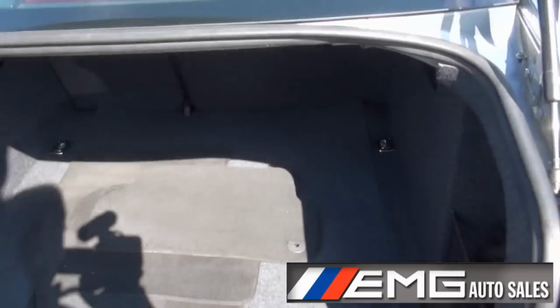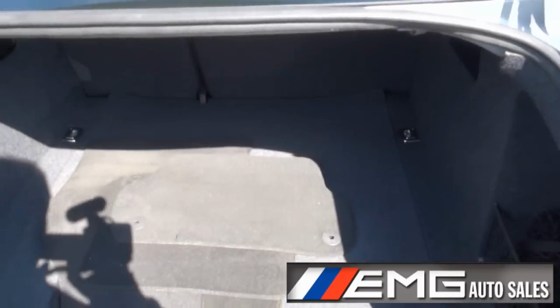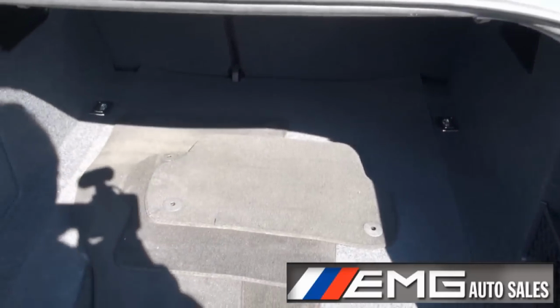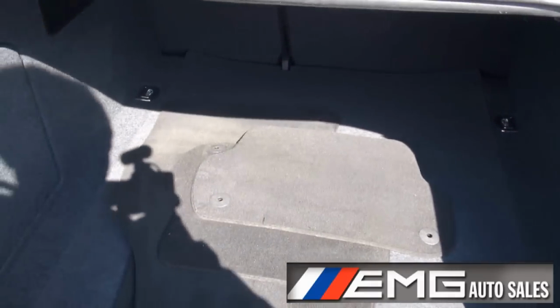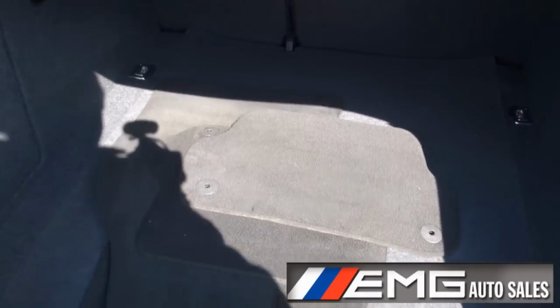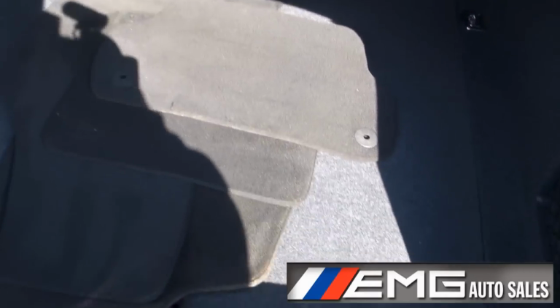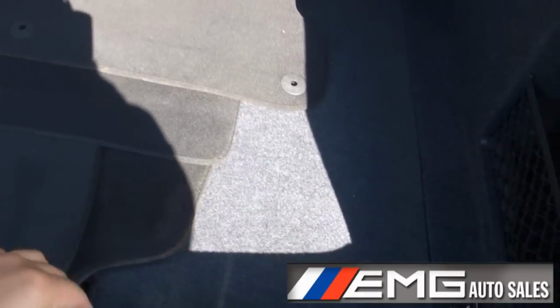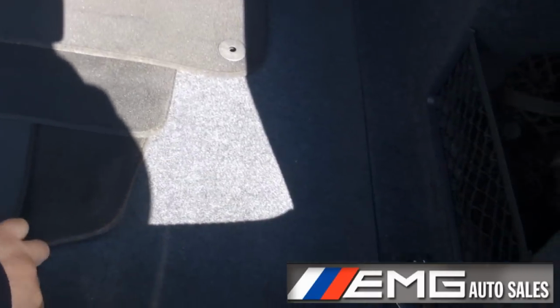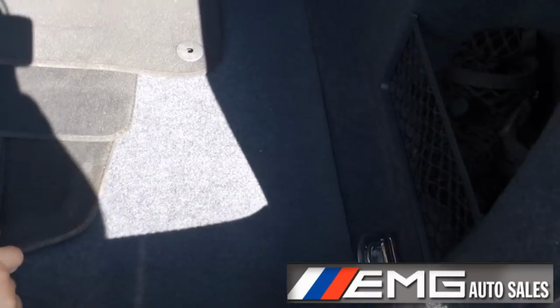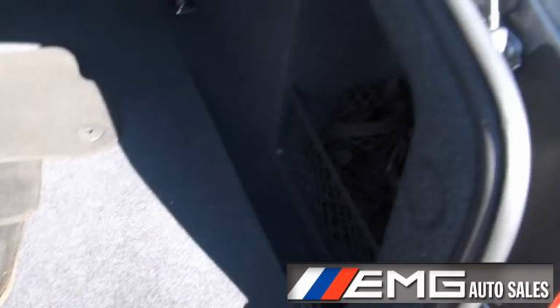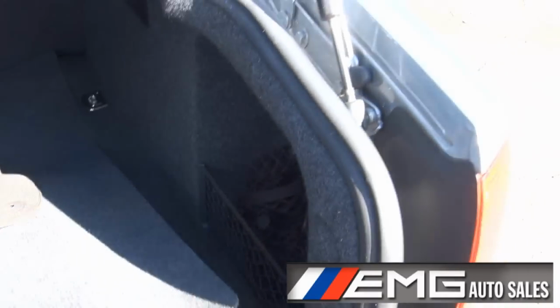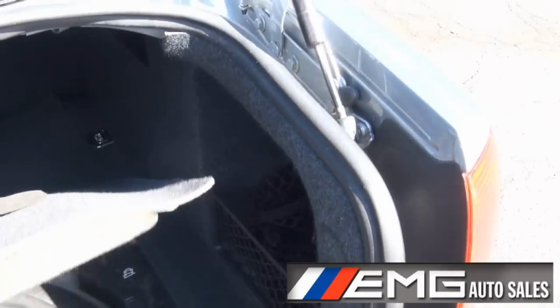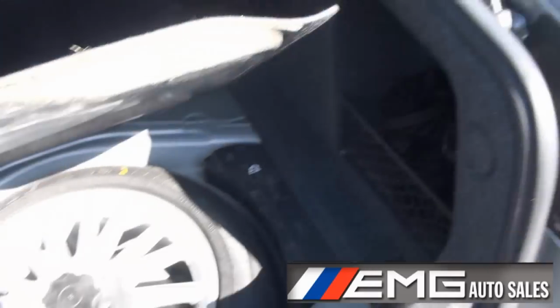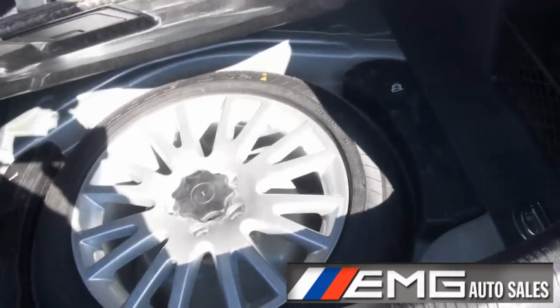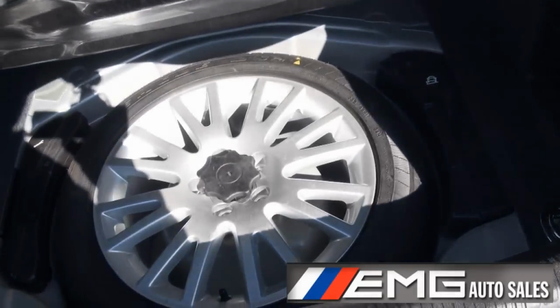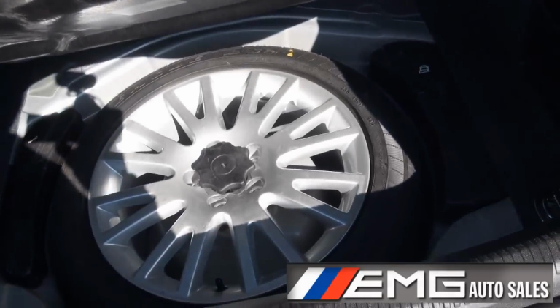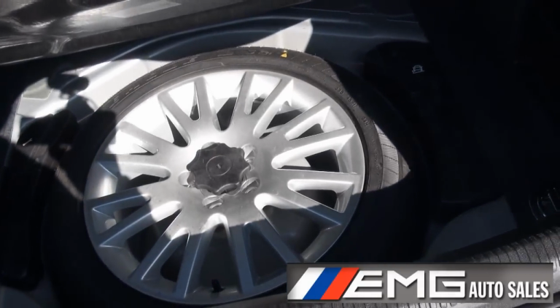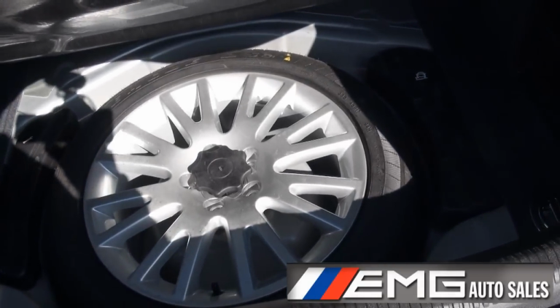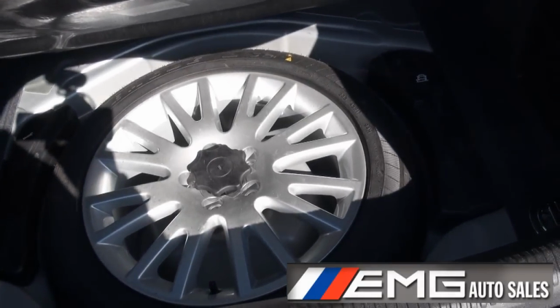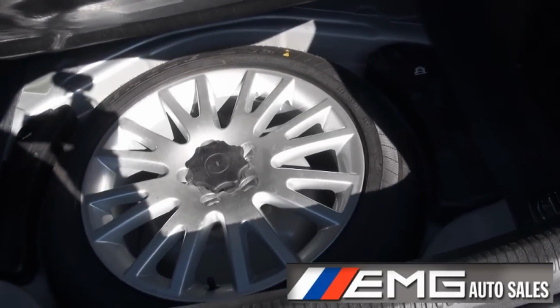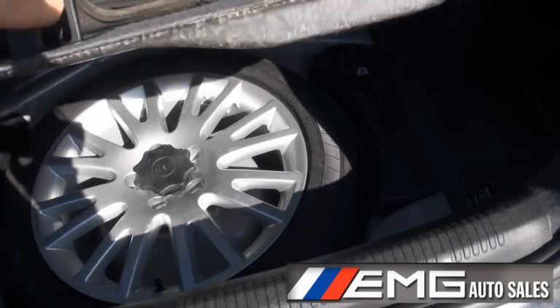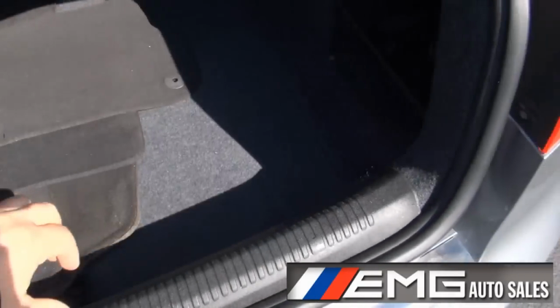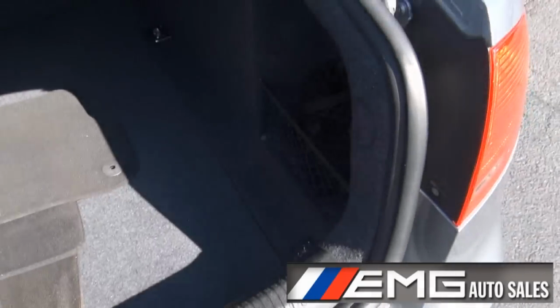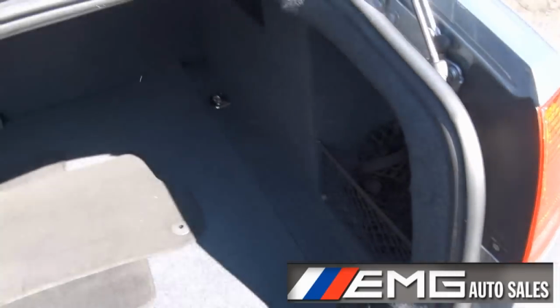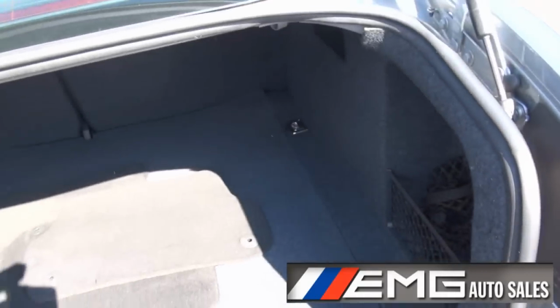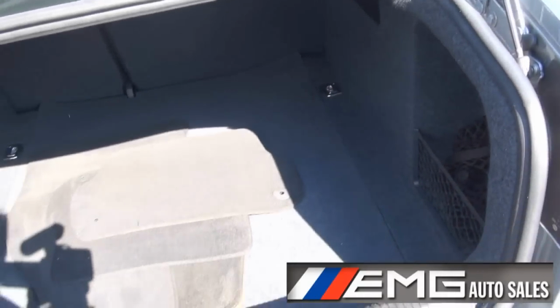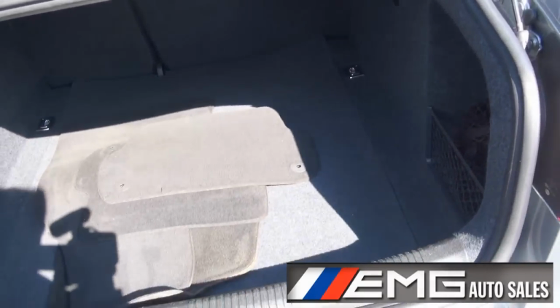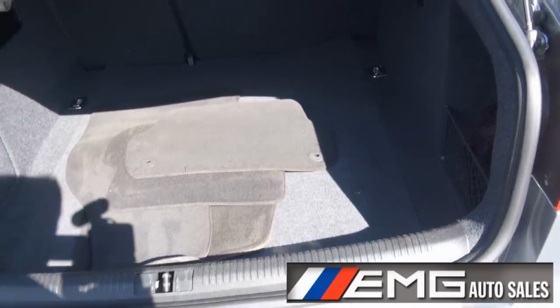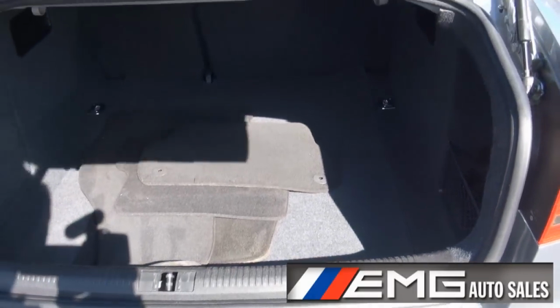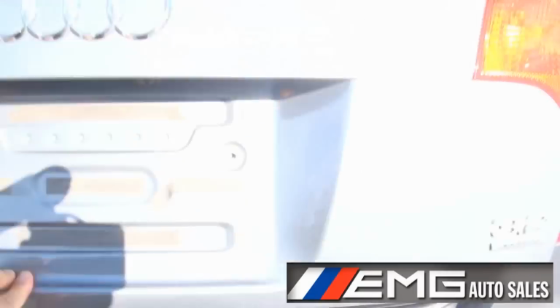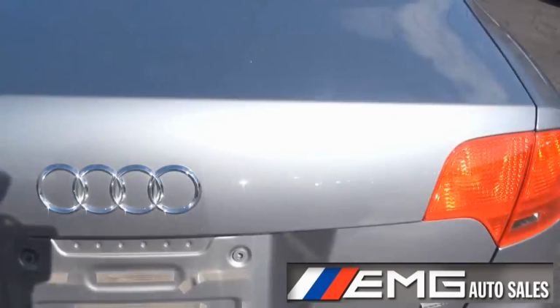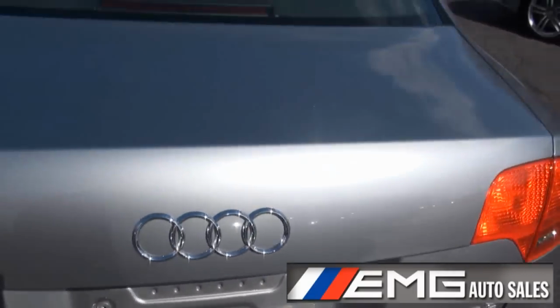Plenty of trunk space in there. Full-size spare — look at that, never used. 60-40 split.